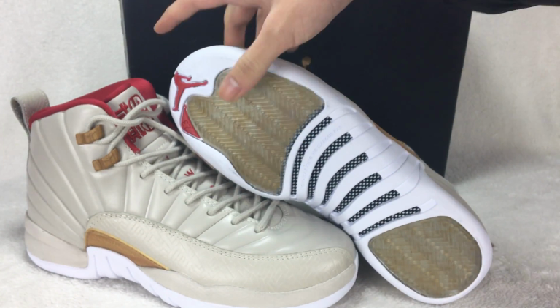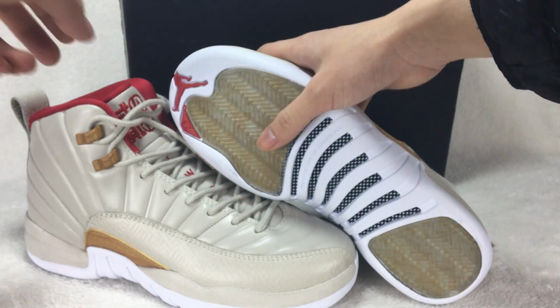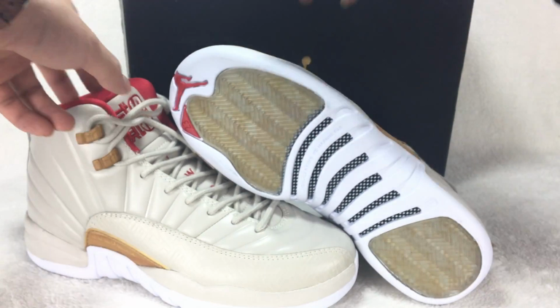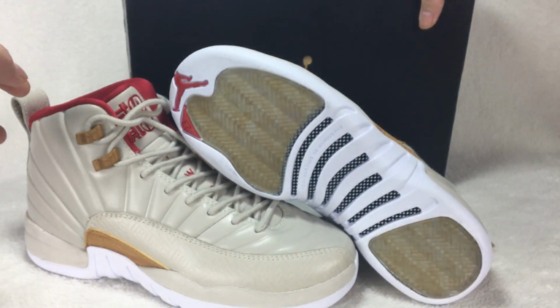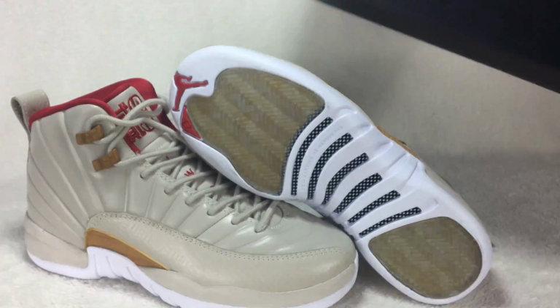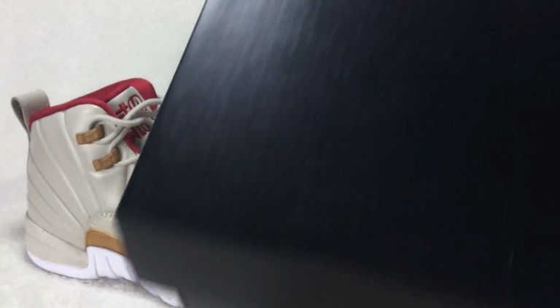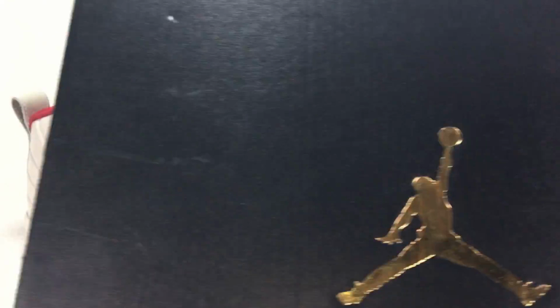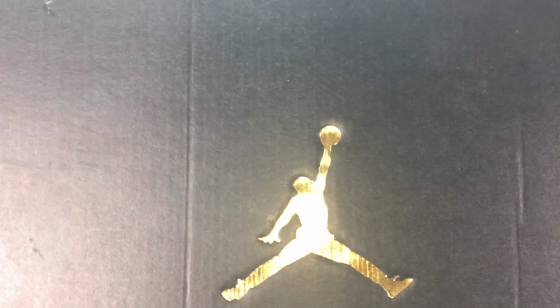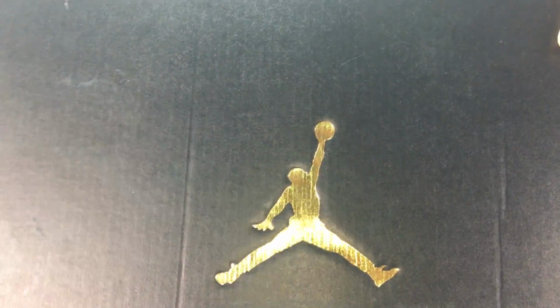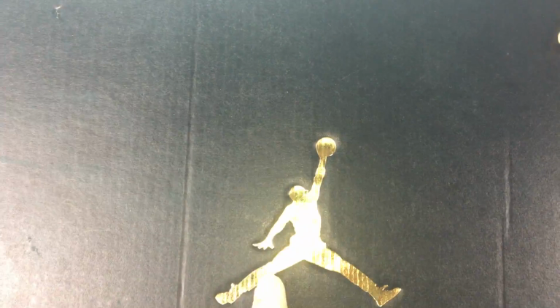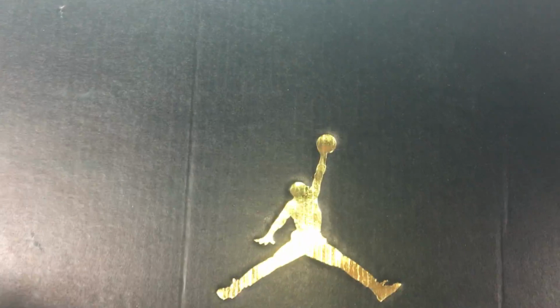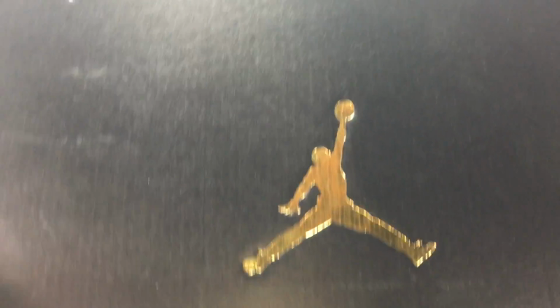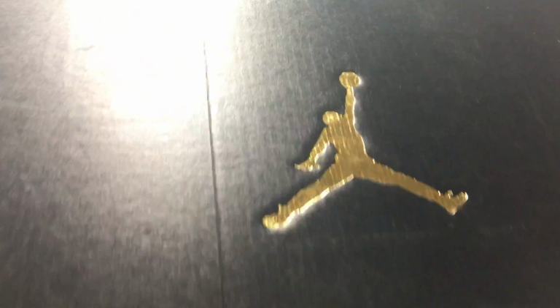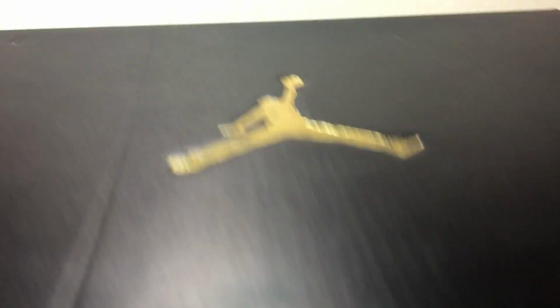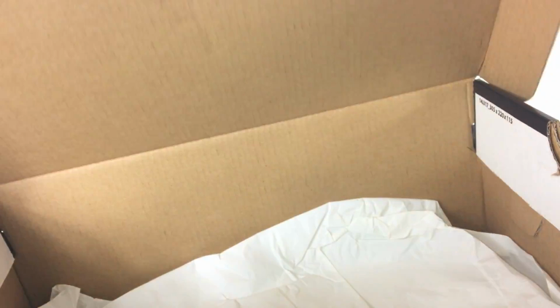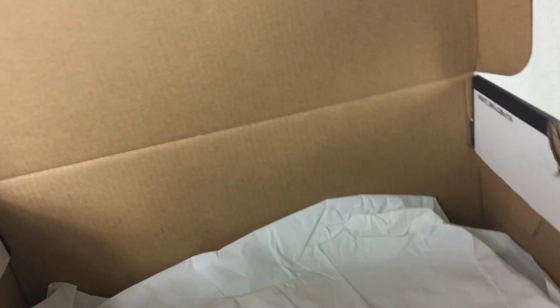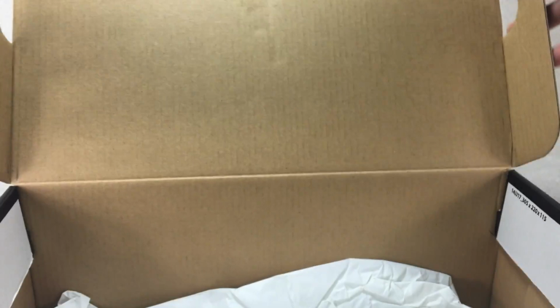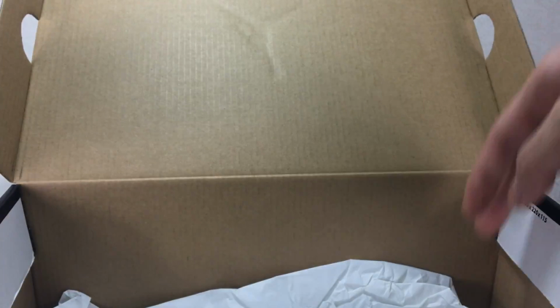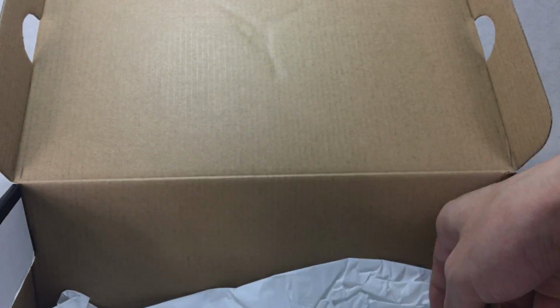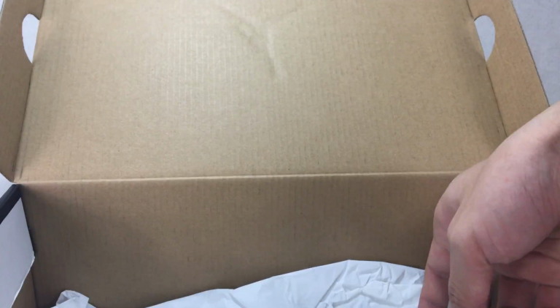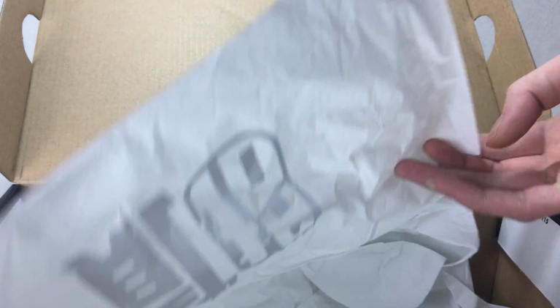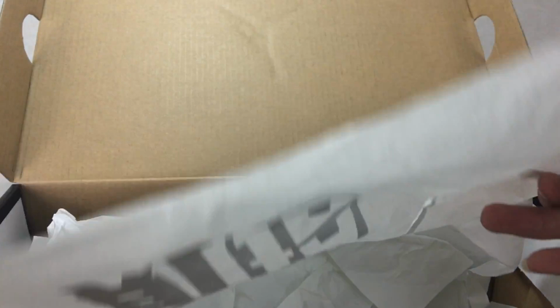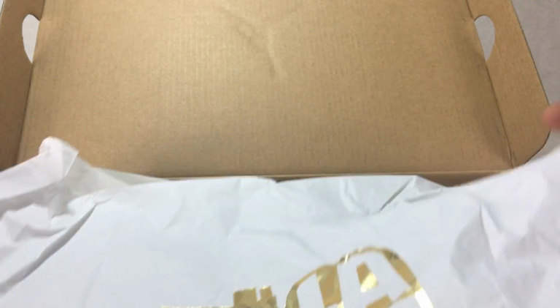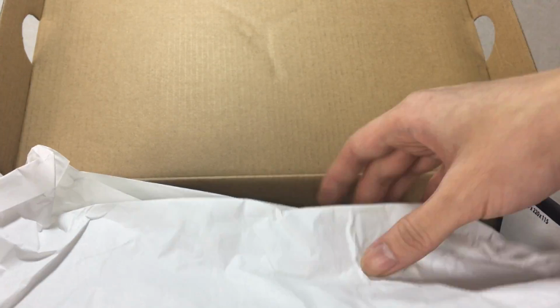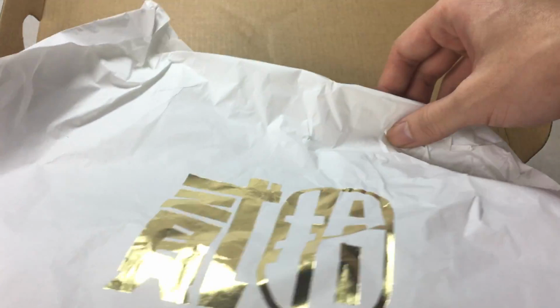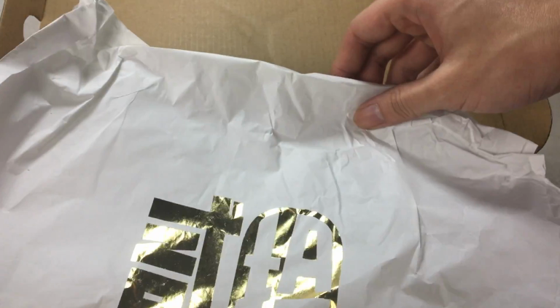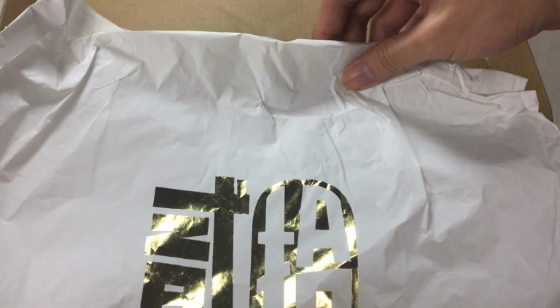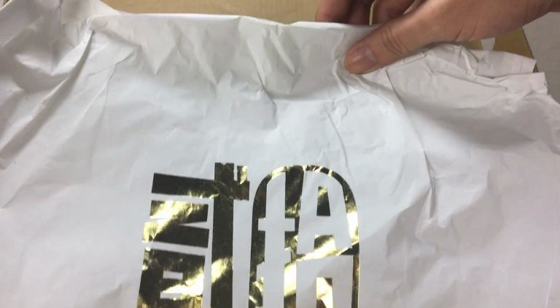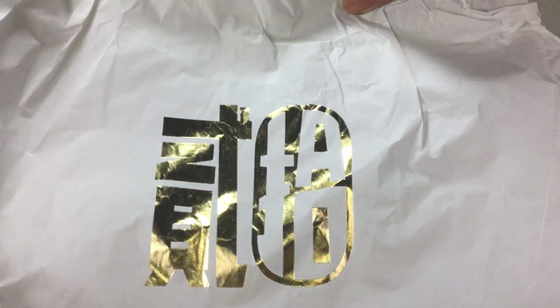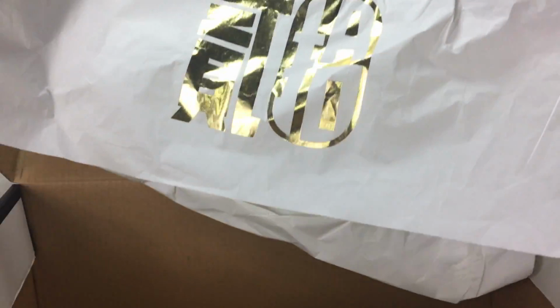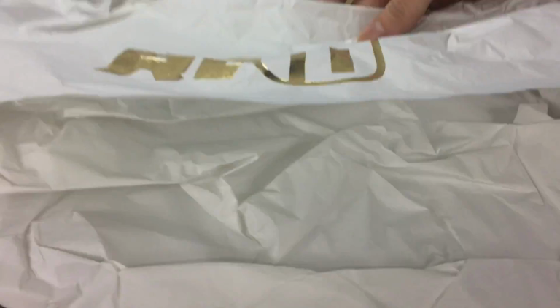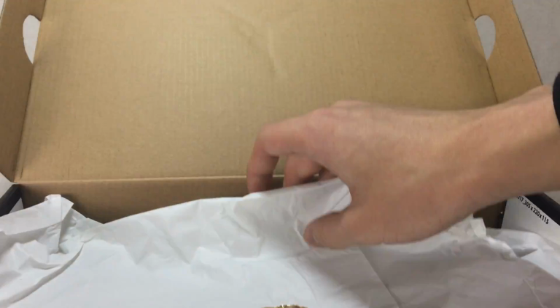Let me show you the shoe box. Here is the shoe box — this shoe box has a gold color drawing on it. Inside there is different tissue paper. You can see the post — it has the word '20' on the white paper.